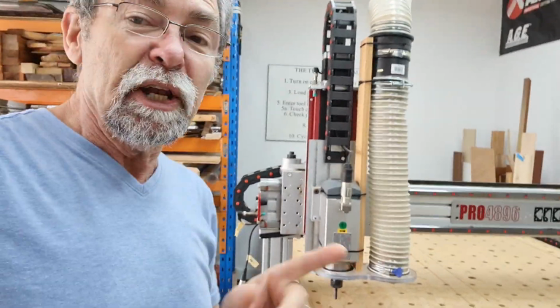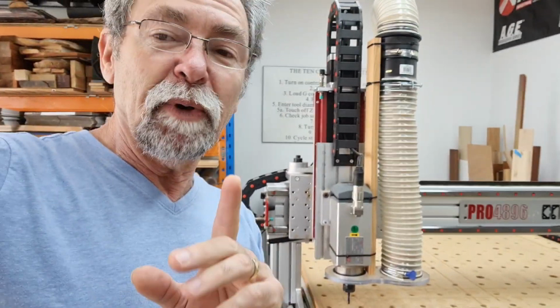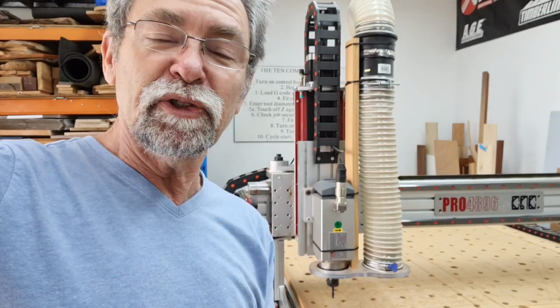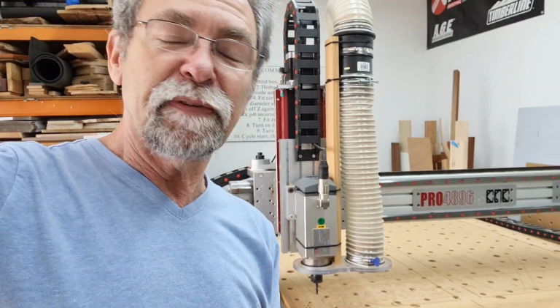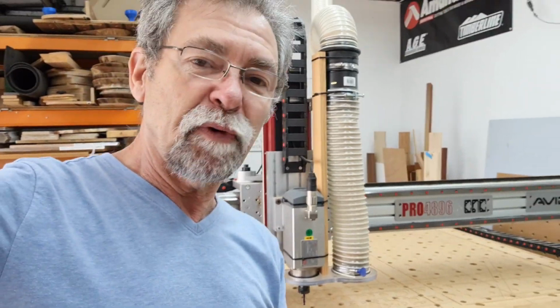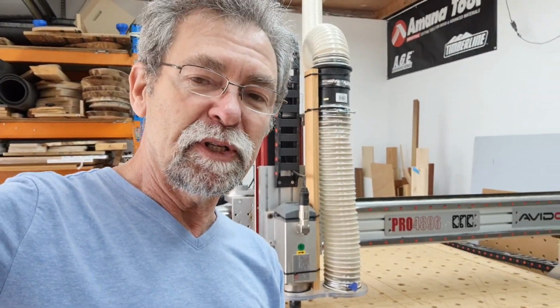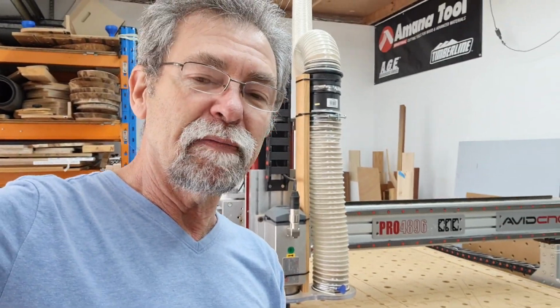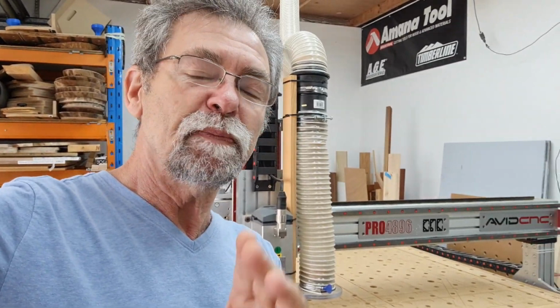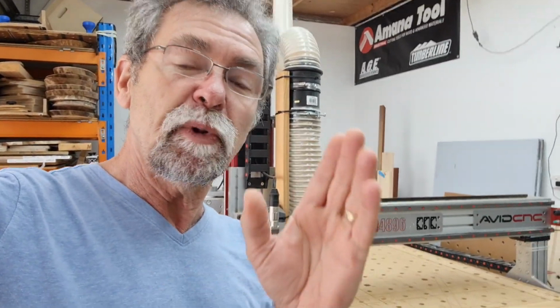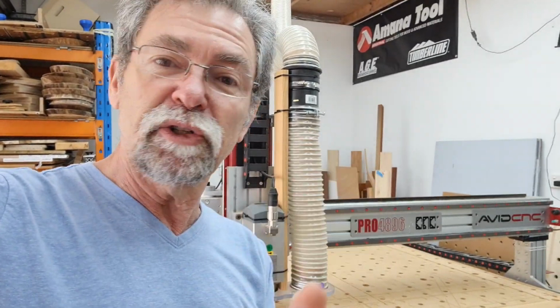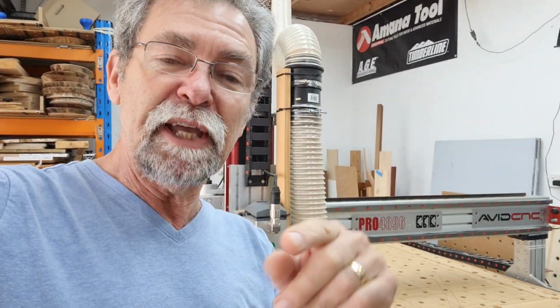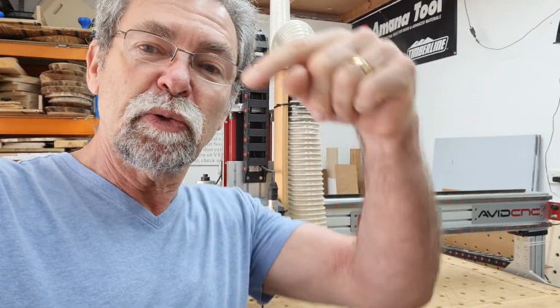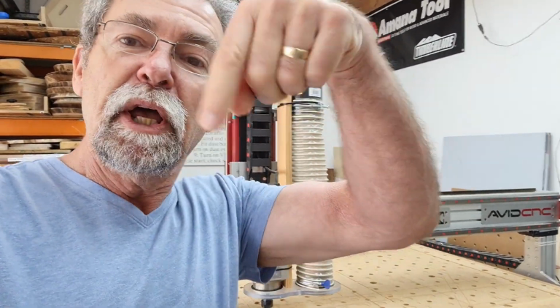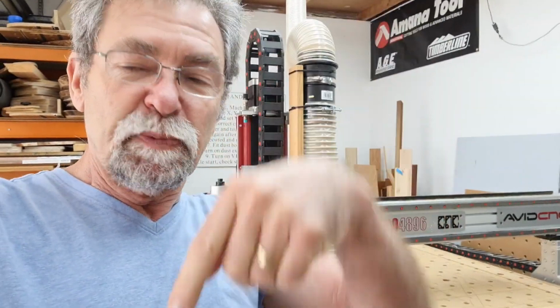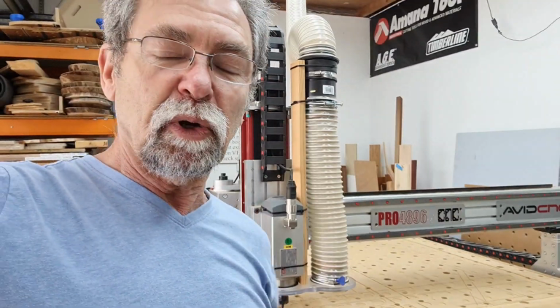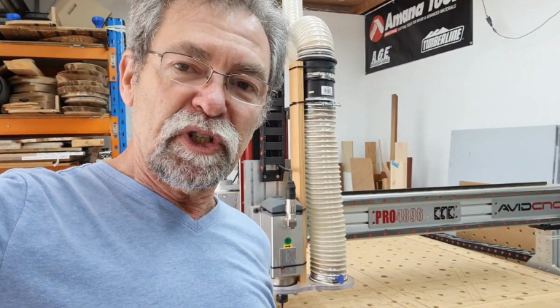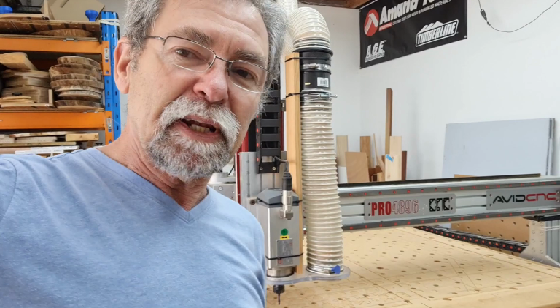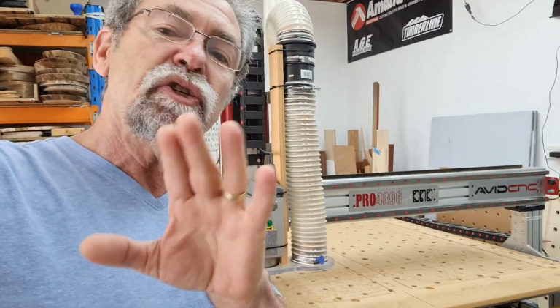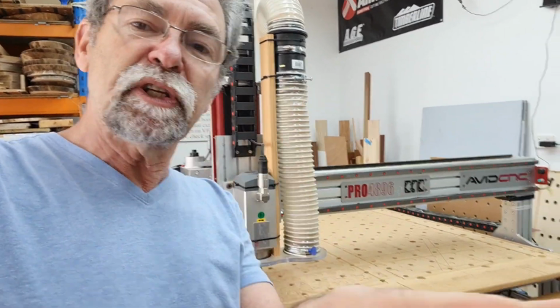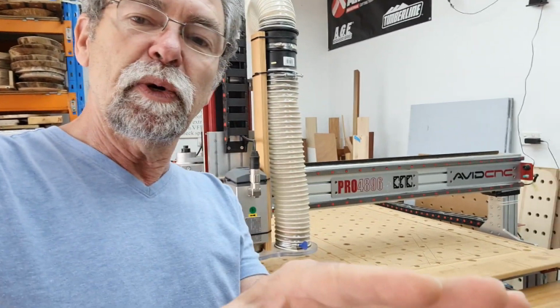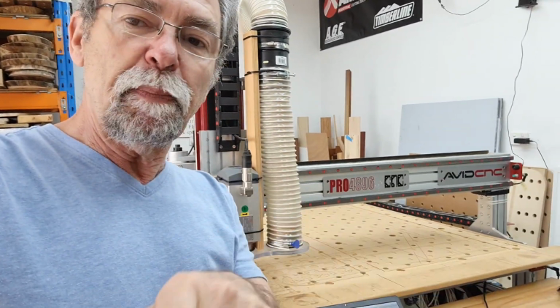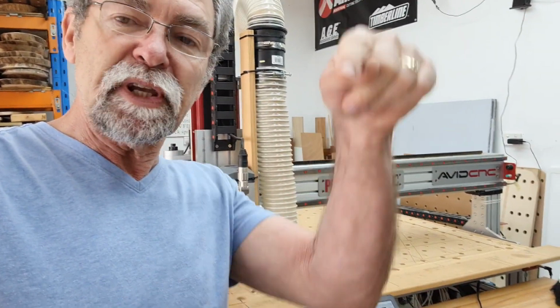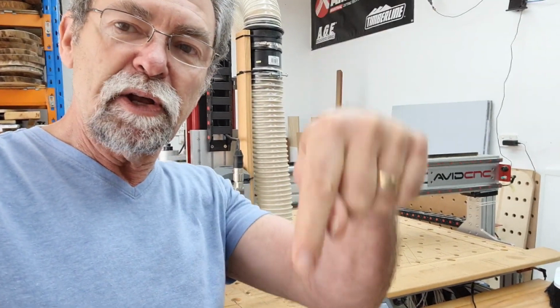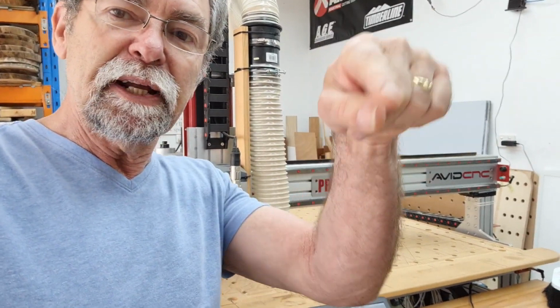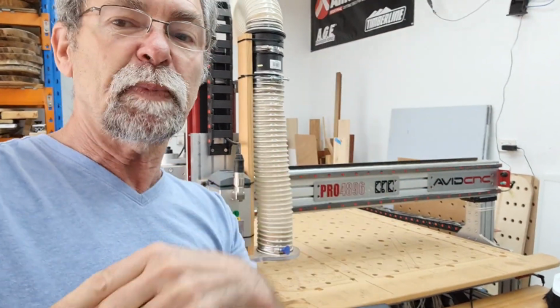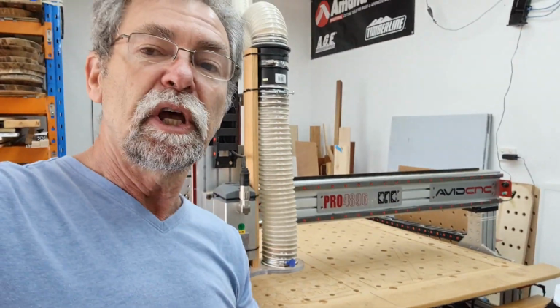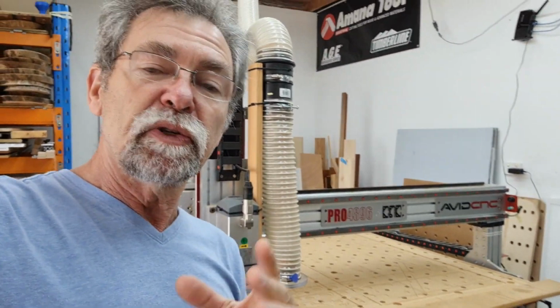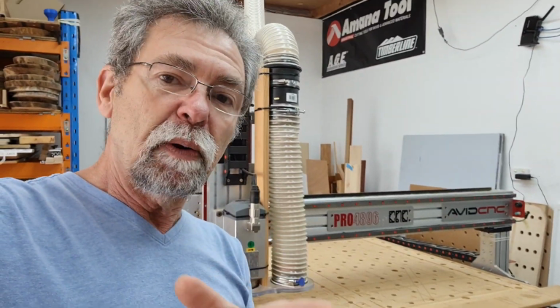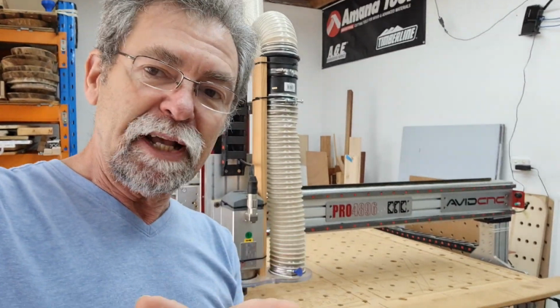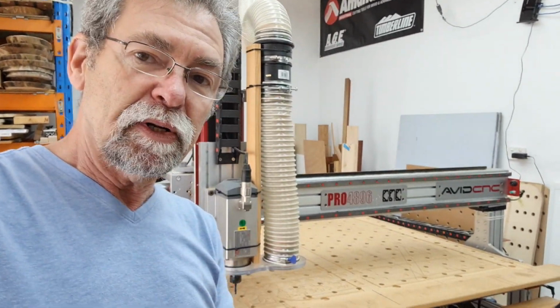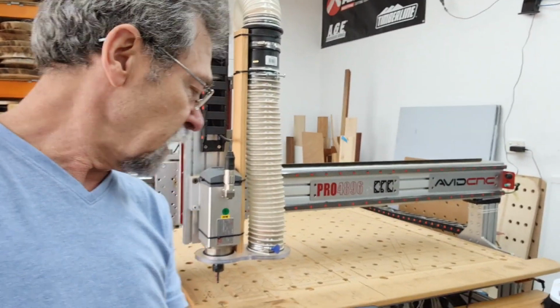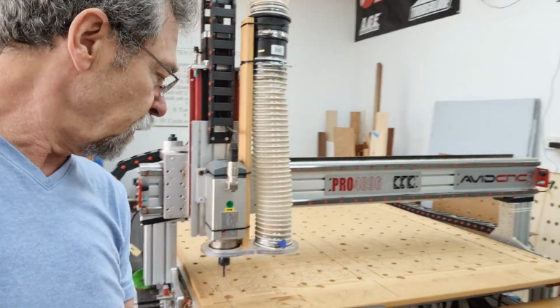Now I'm not going to turn the variable frequency drive on, which means I'm not going to turn the actual spindle on to spin. This is just going to do an Air Pass and go down in the spots, so I know exactly where it's going to happen.